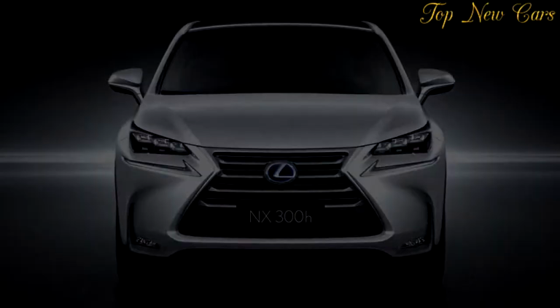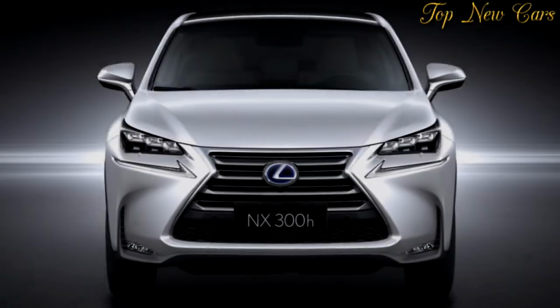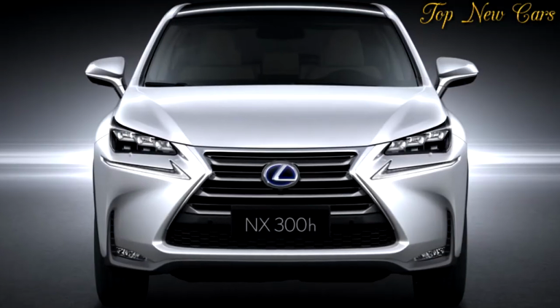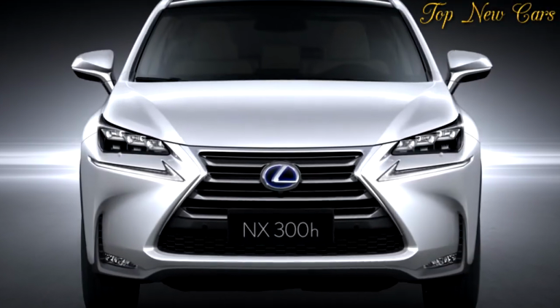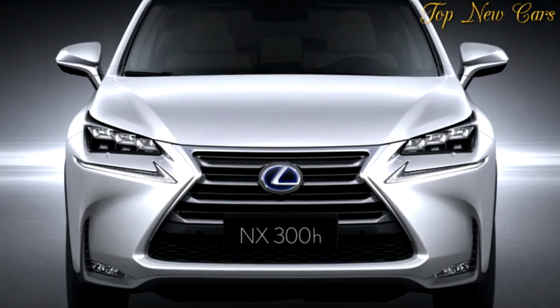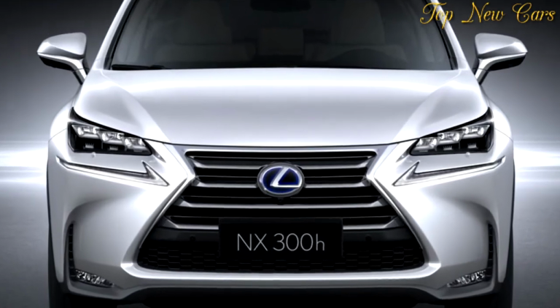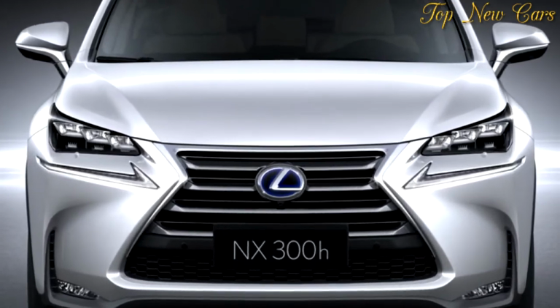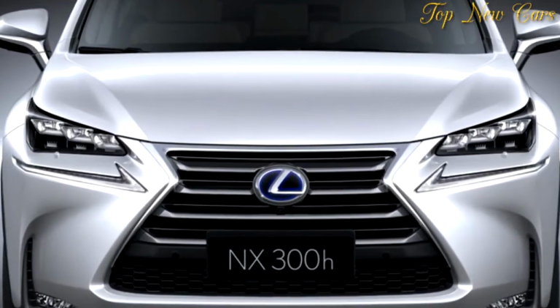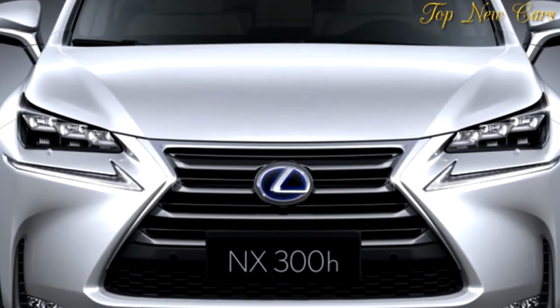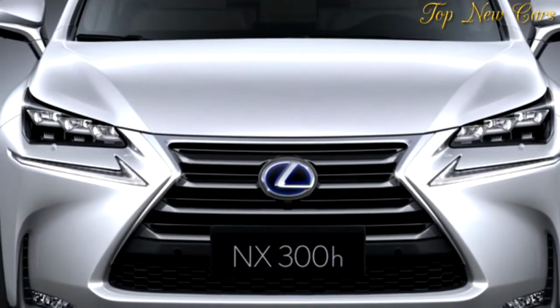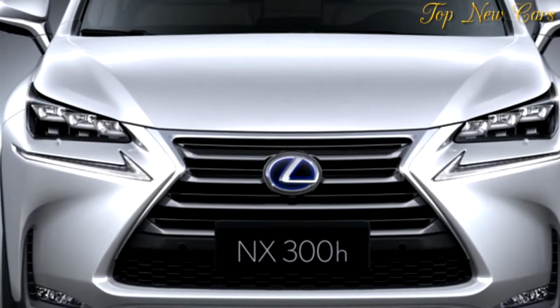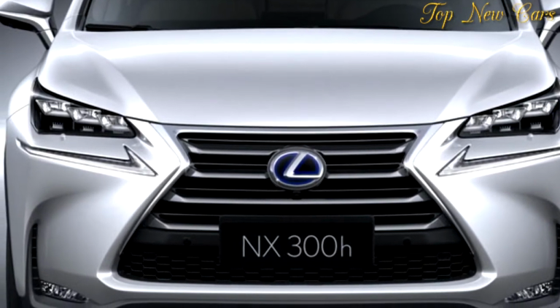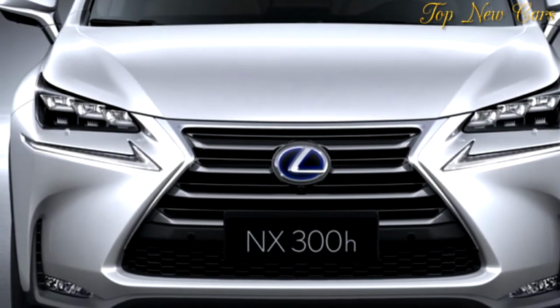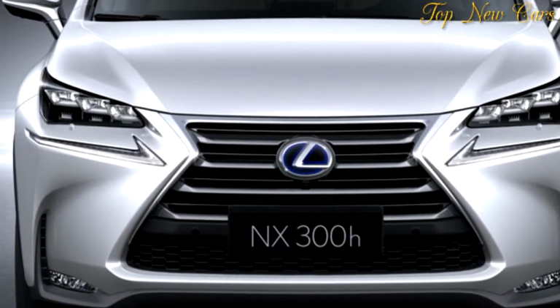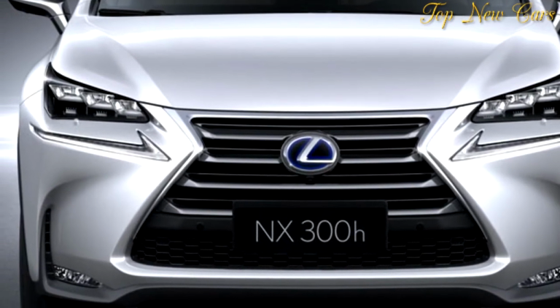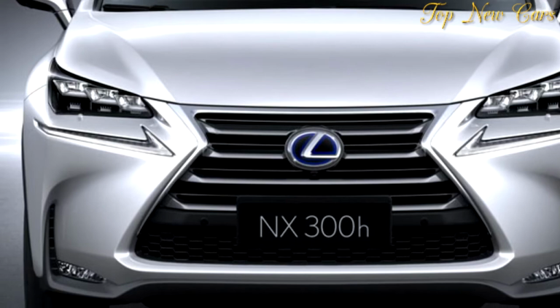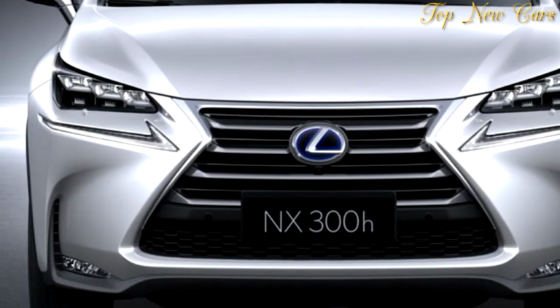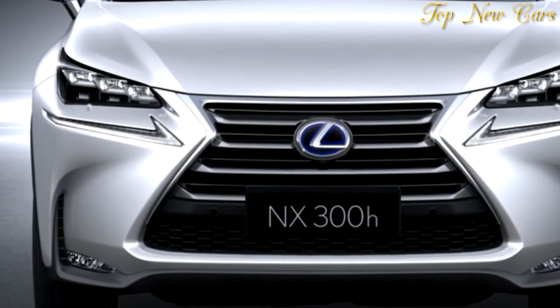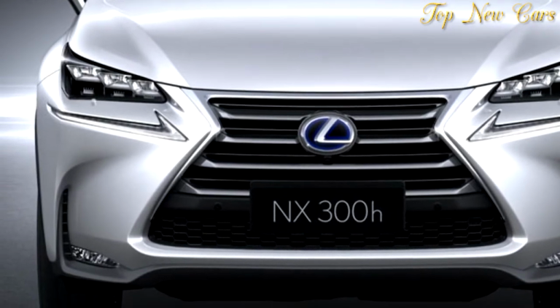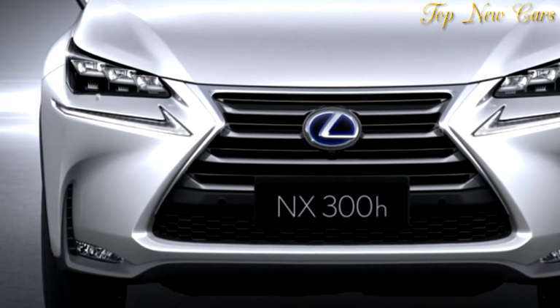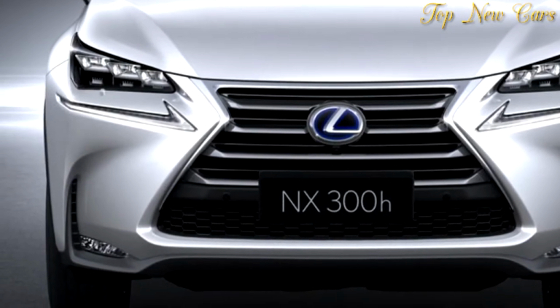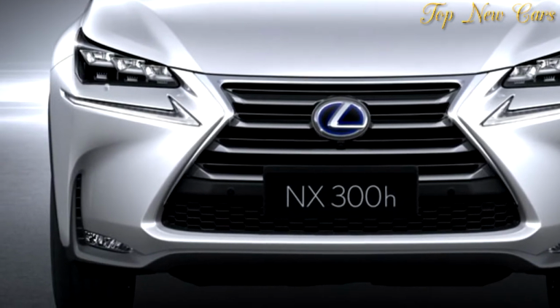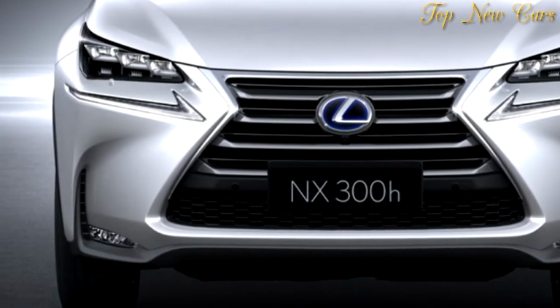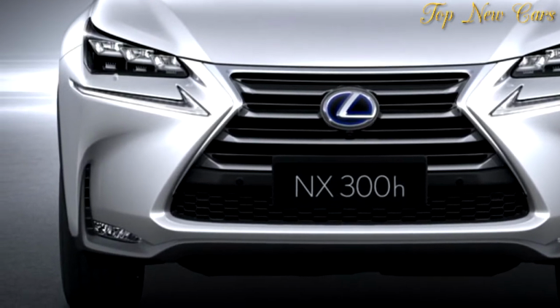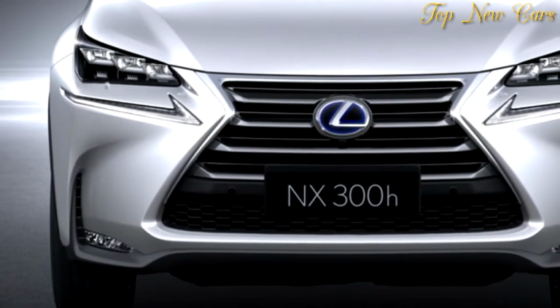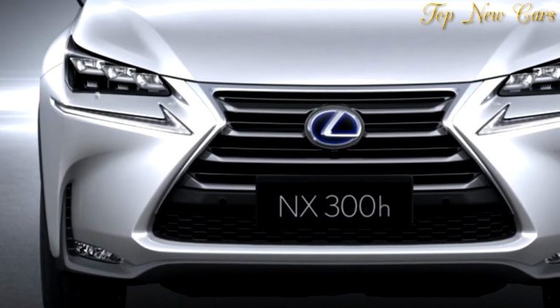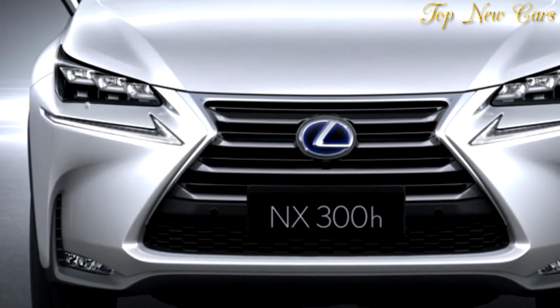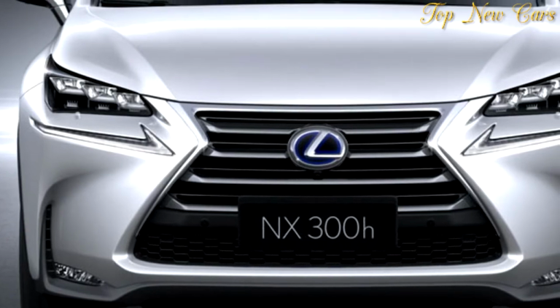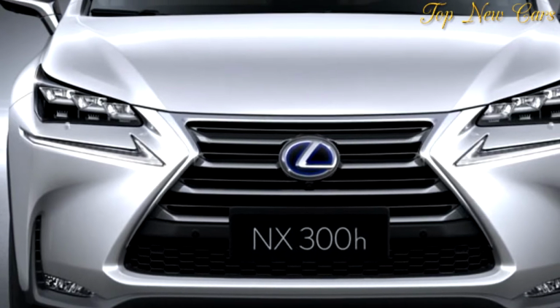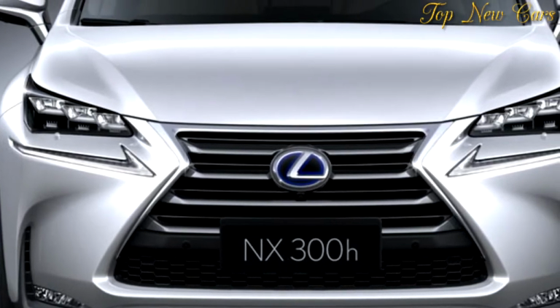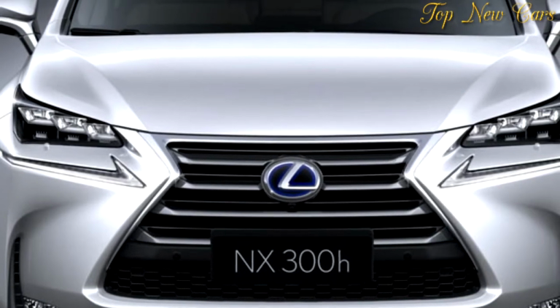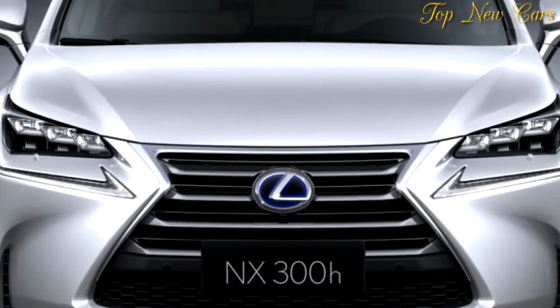Lexus' smallest crossover model remains faithful to the company's sharp-edged design philosophy, with headlights that split into two sections, many pointy creases running across the bodywork, and of course that huge front spindle grille.